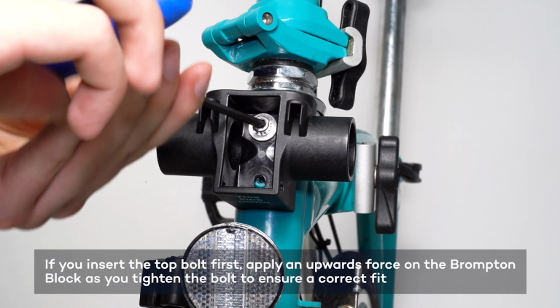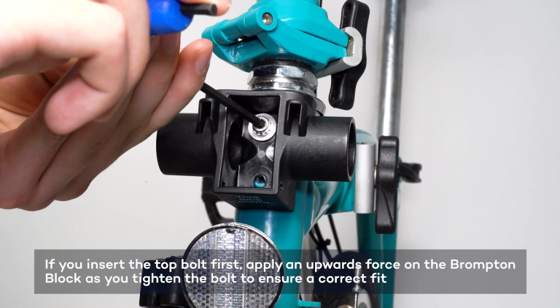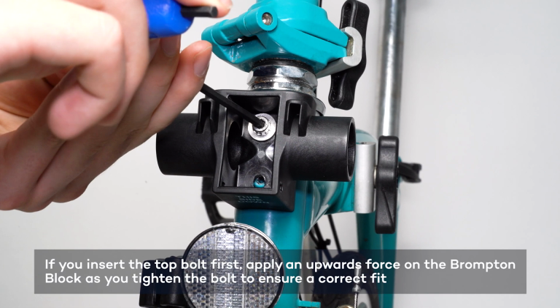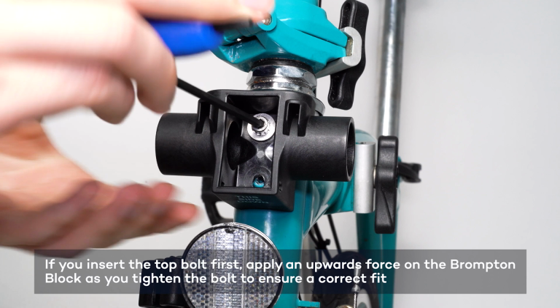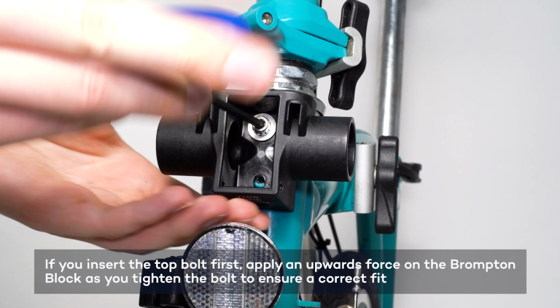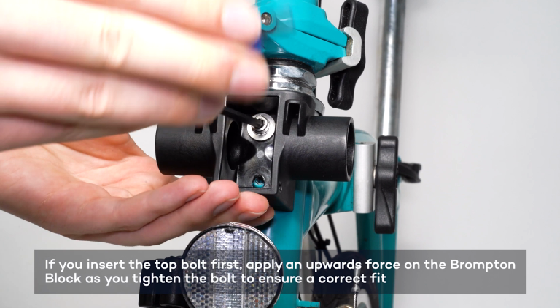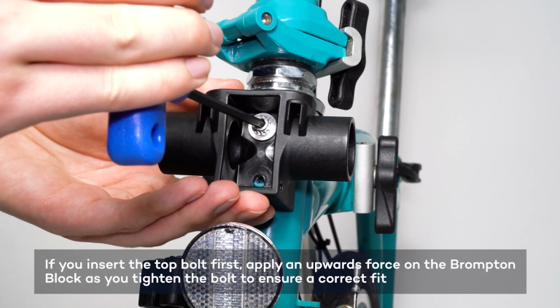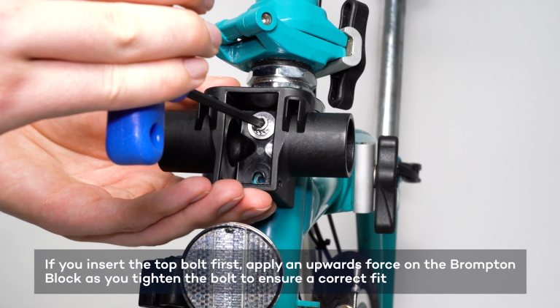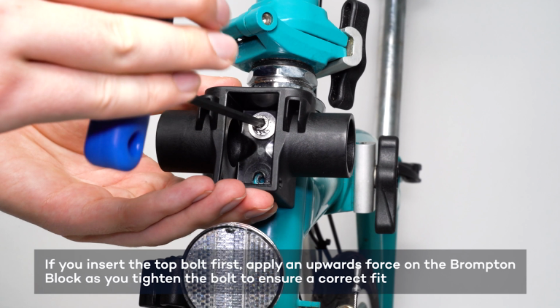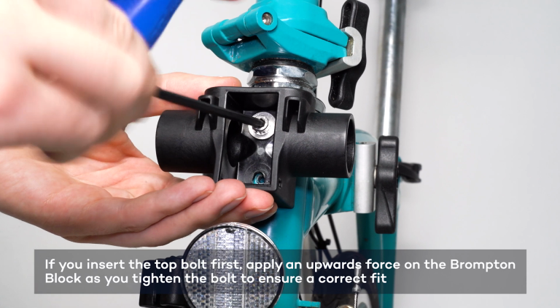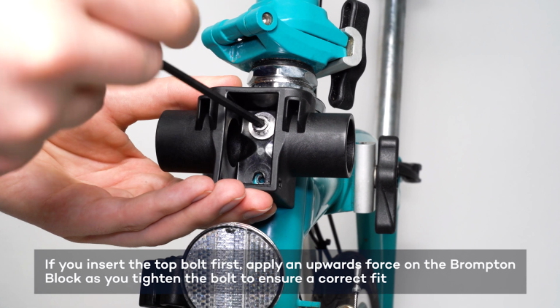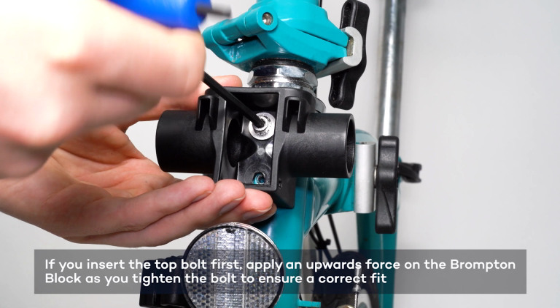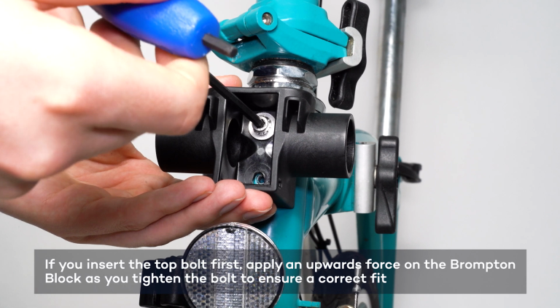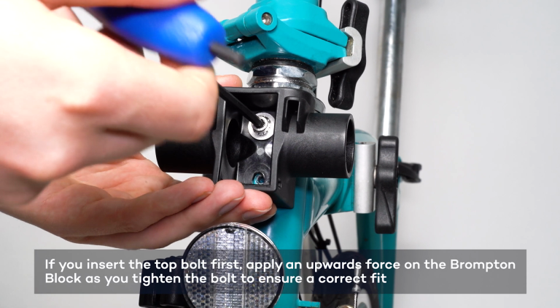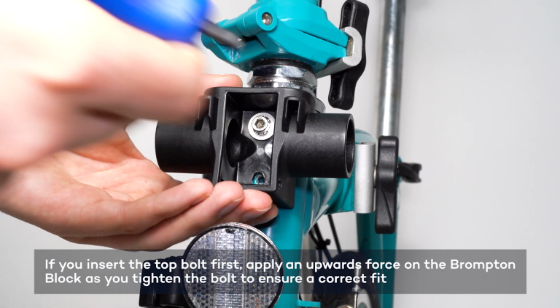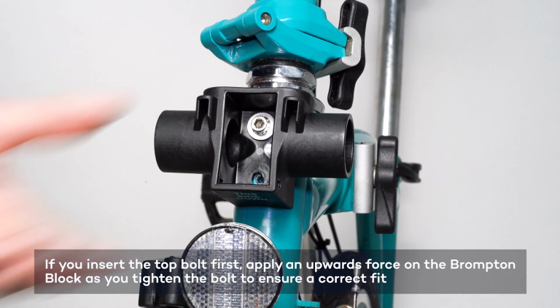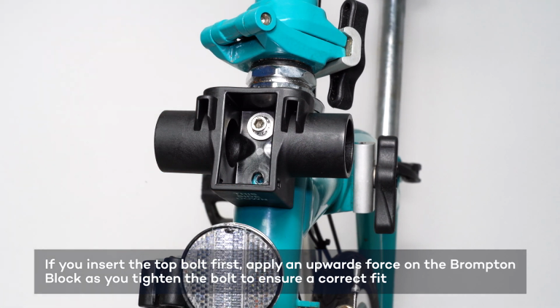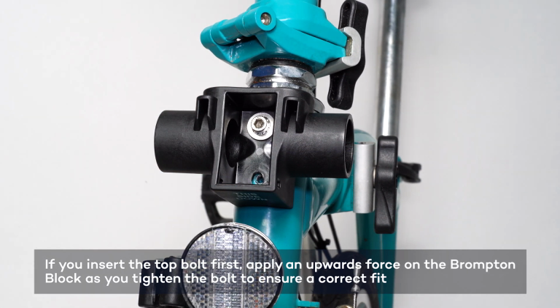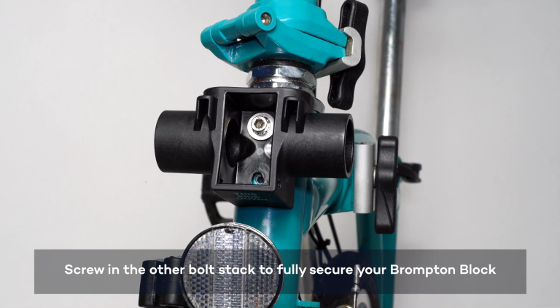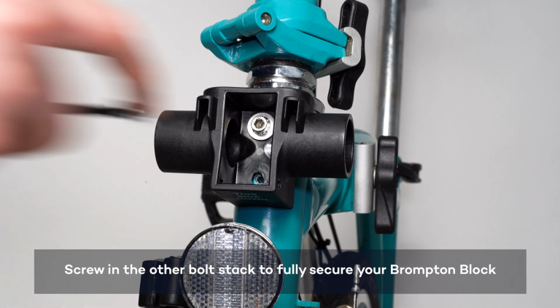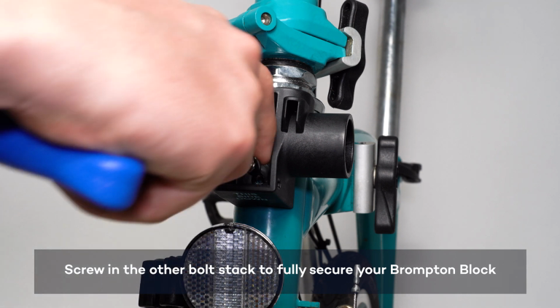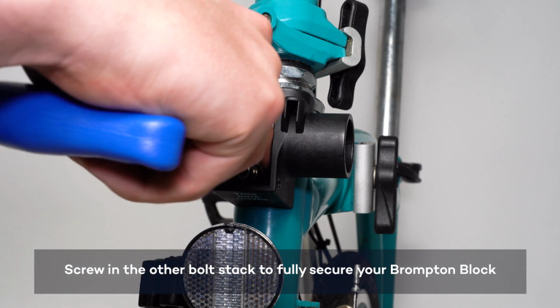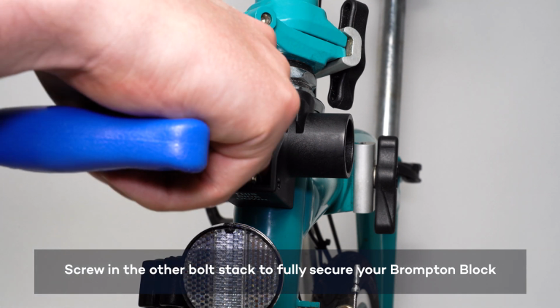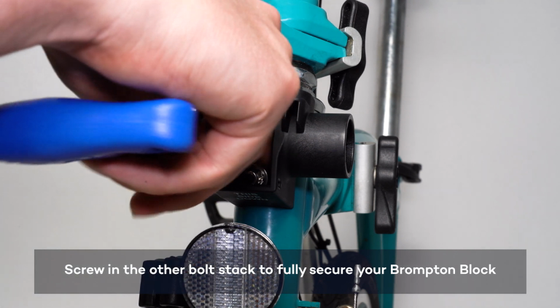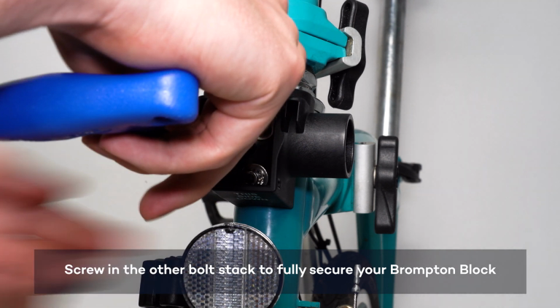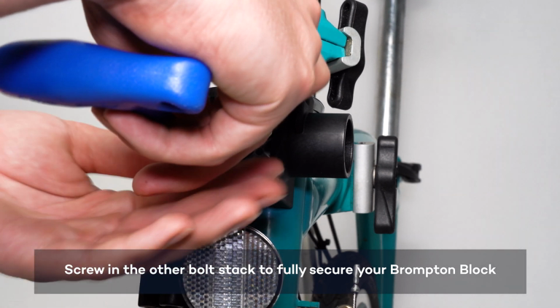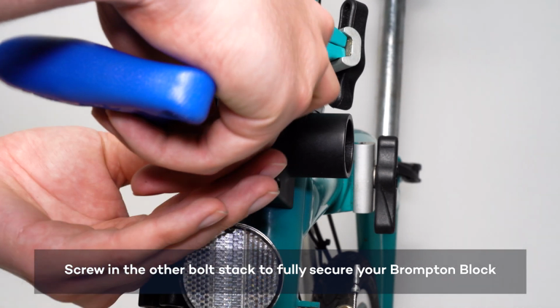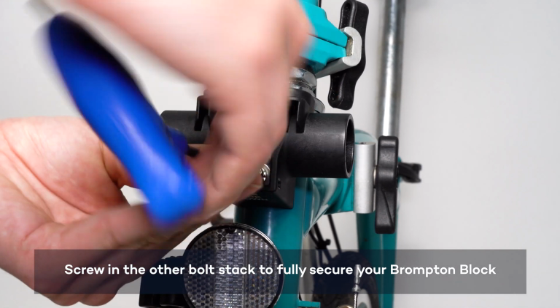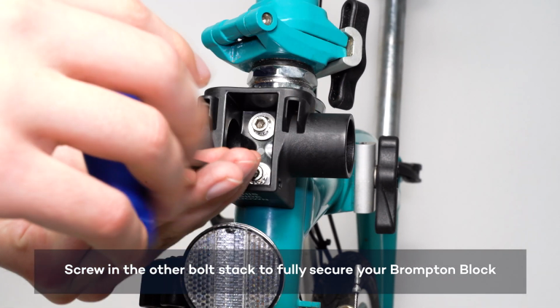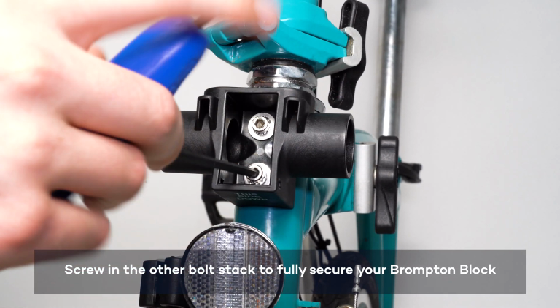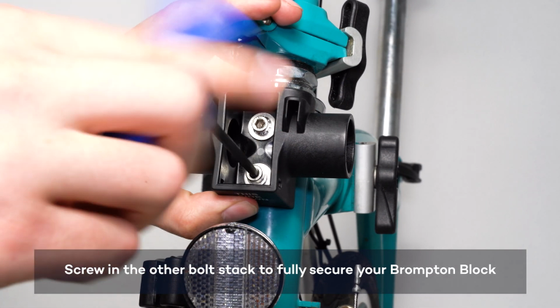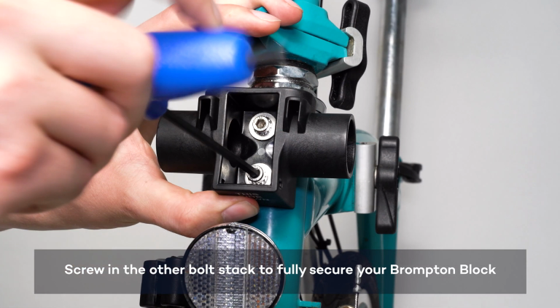If you insert the top bolt first, push the block up as you tighten to align the holes. Take the other bolt stack and screw it in to fully secure your Brompton Block.